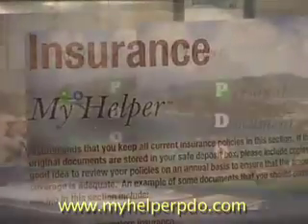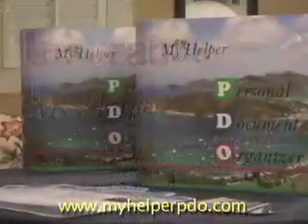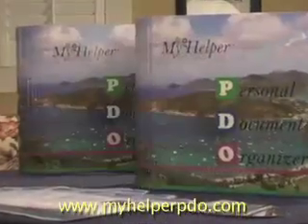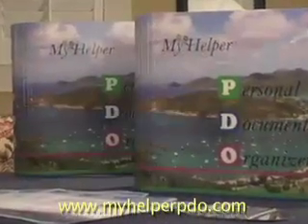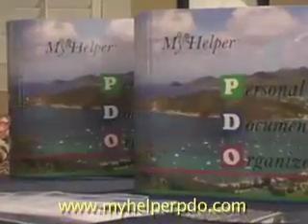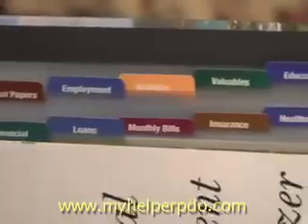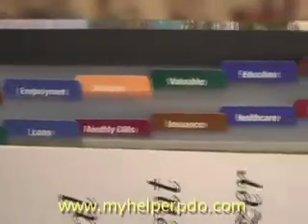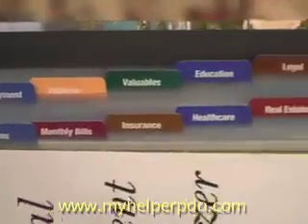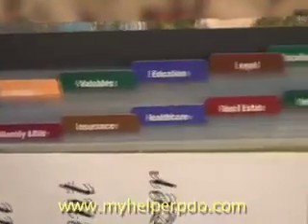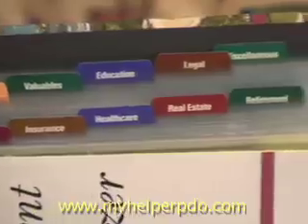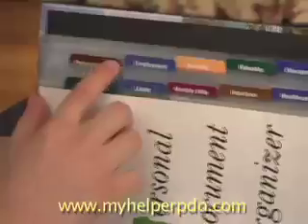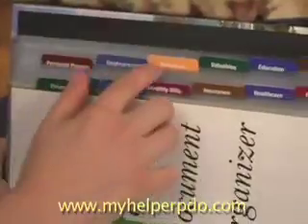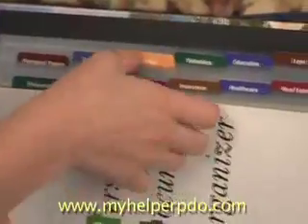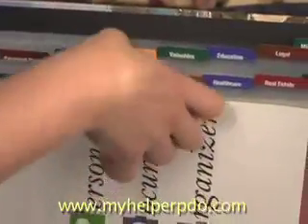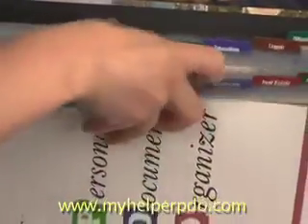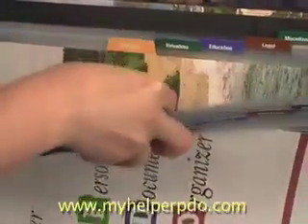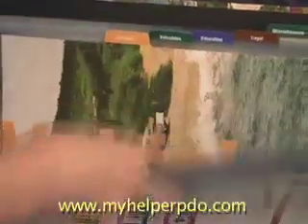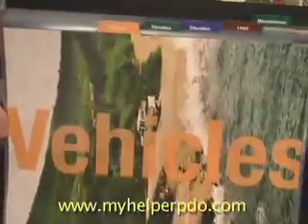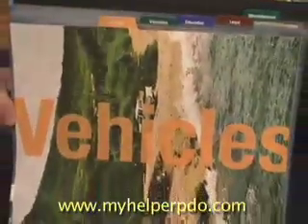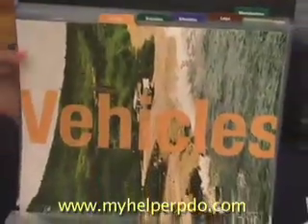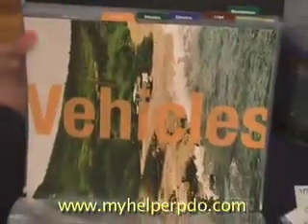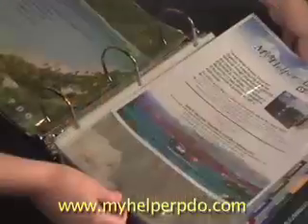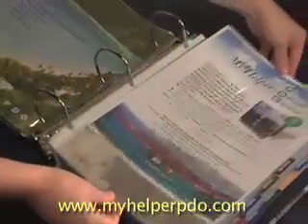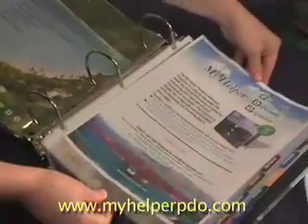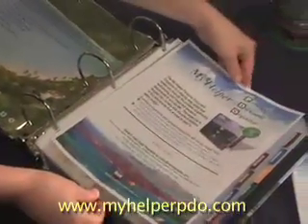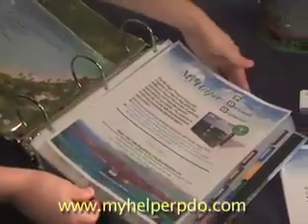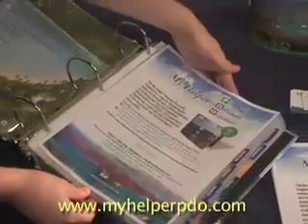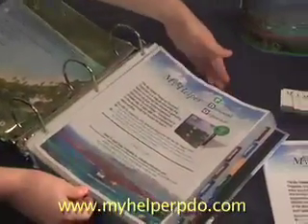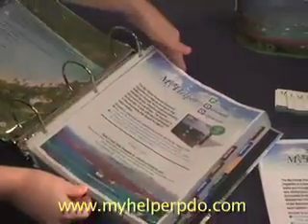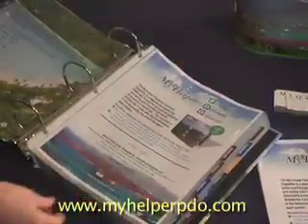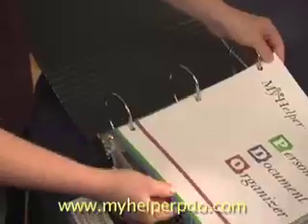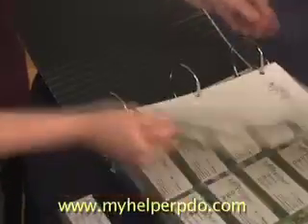We use a high-quality binder and divide the book into 14 sections. On the back of each tab are recommendations of the different documents that can be stored within each section. Archival save sheet protectors are included in each section to store your documents.